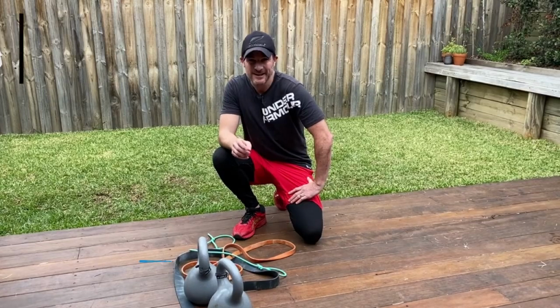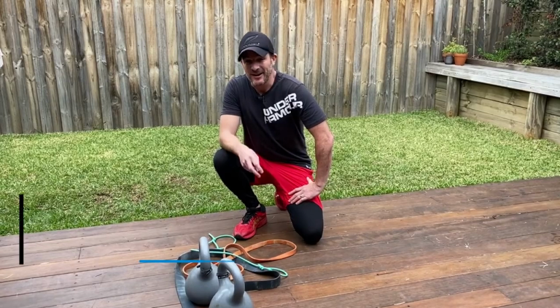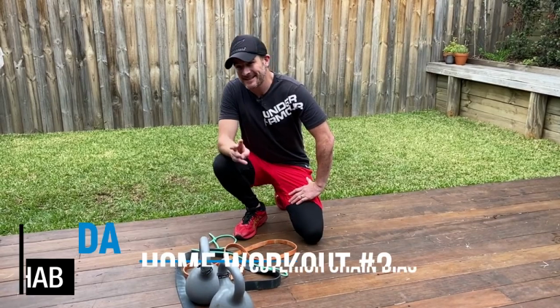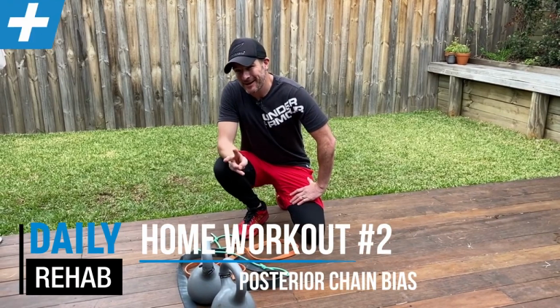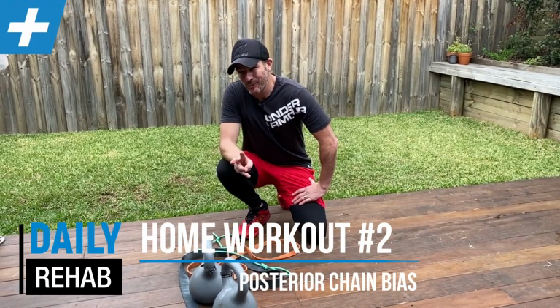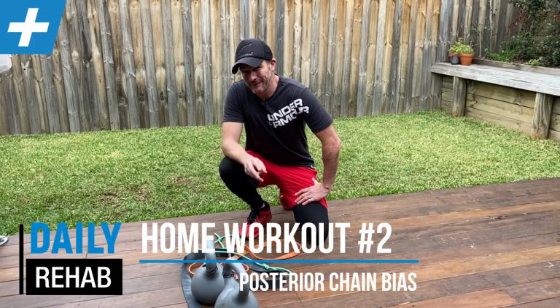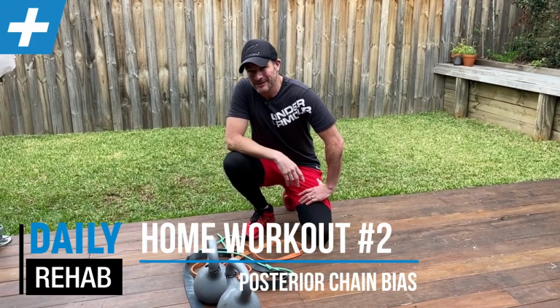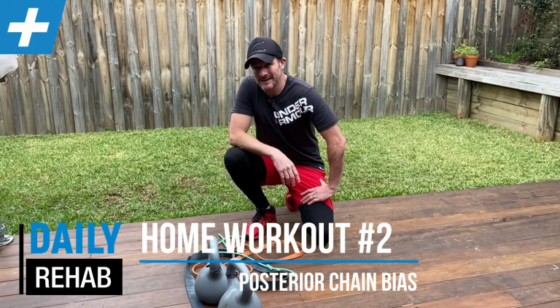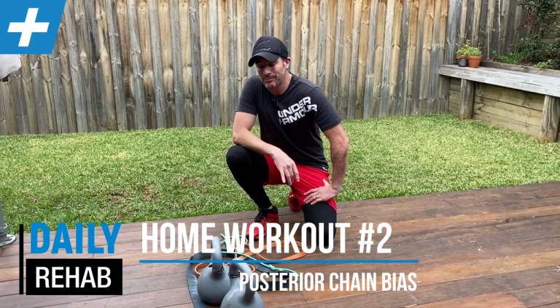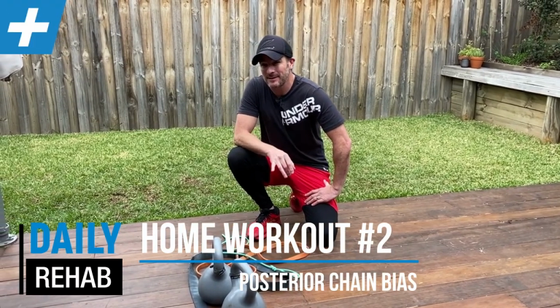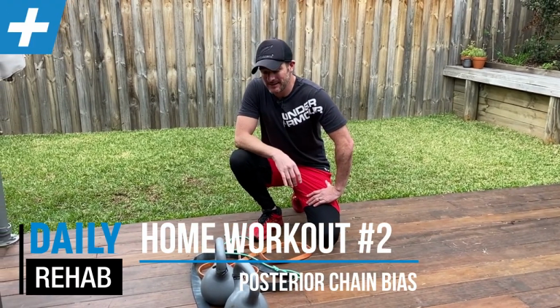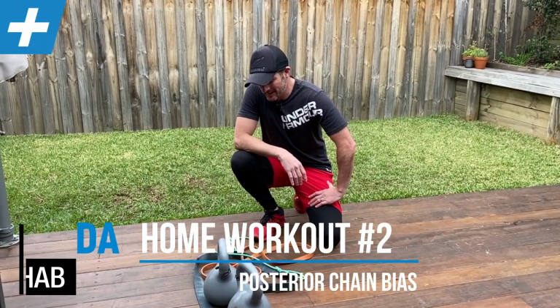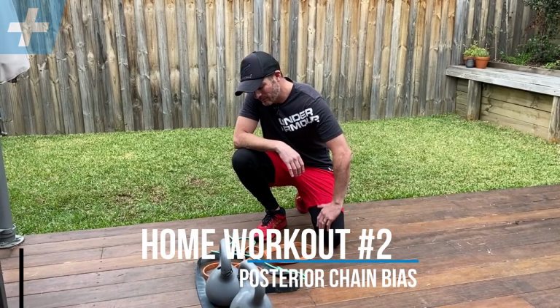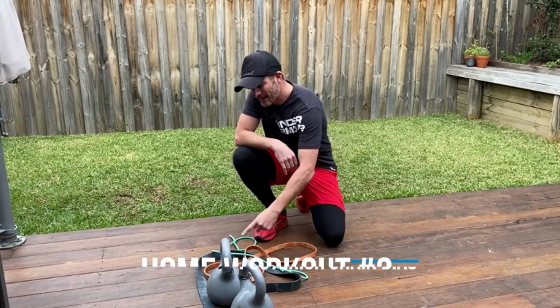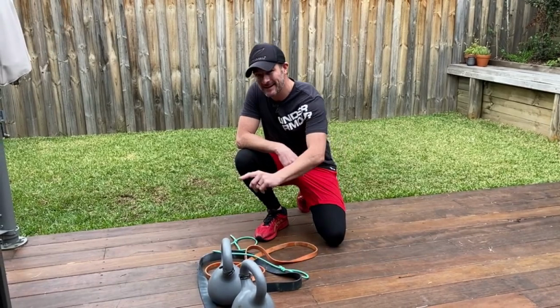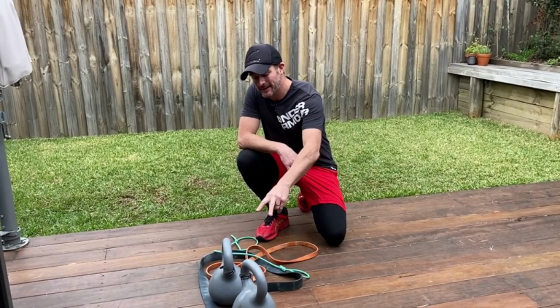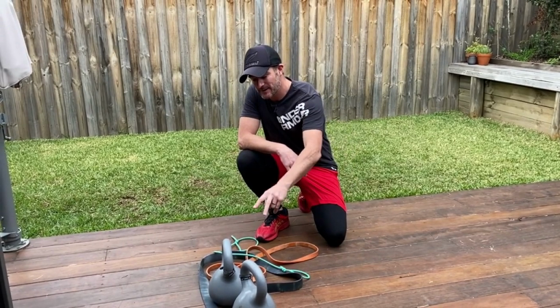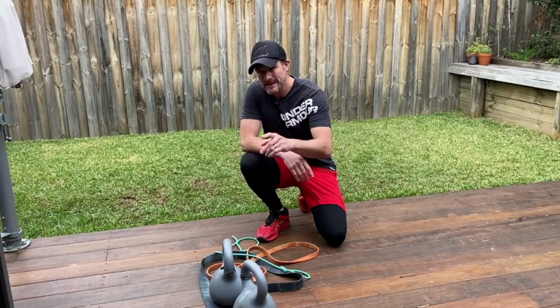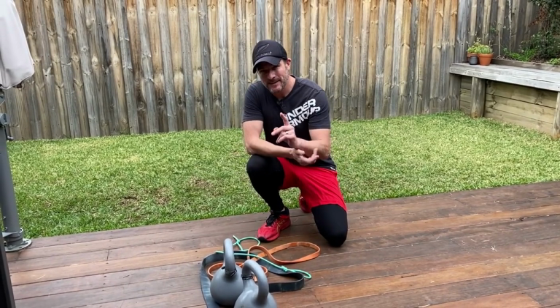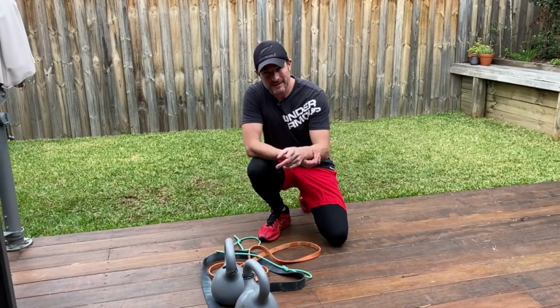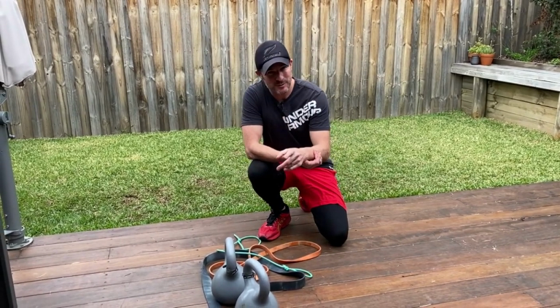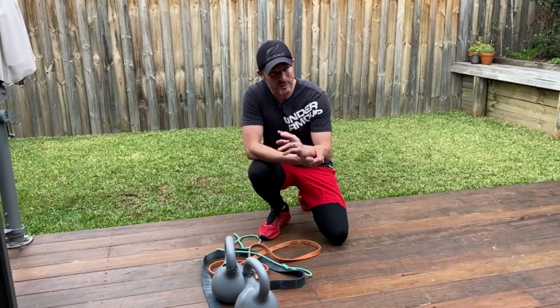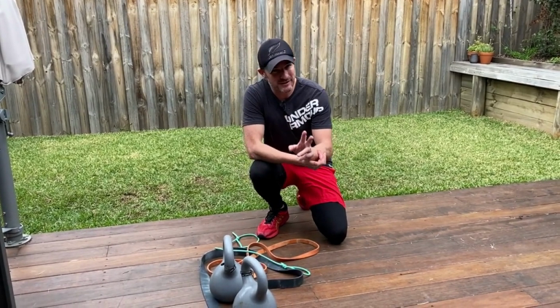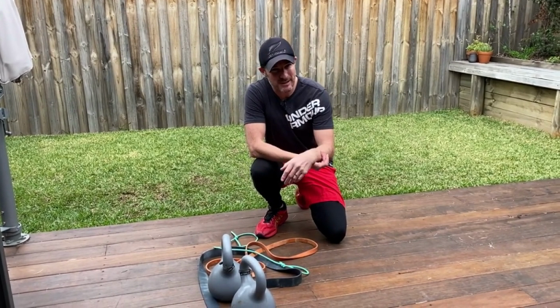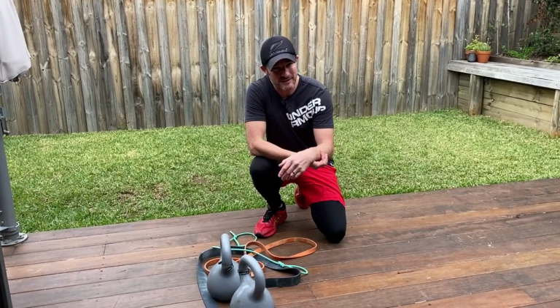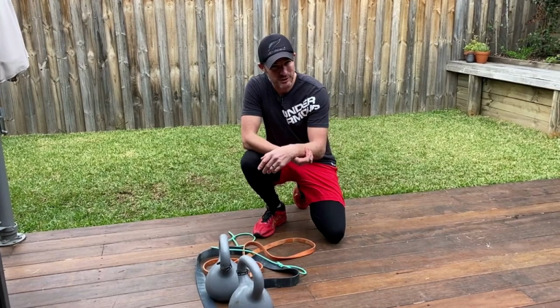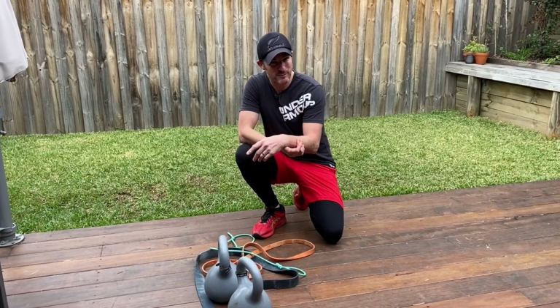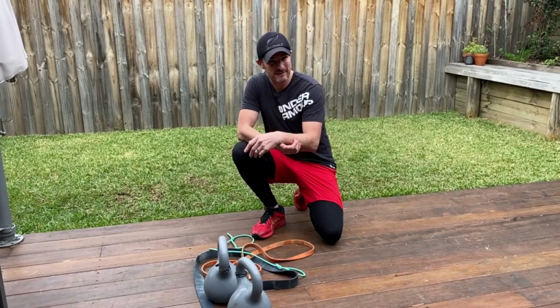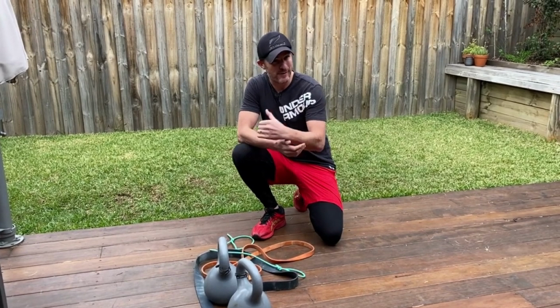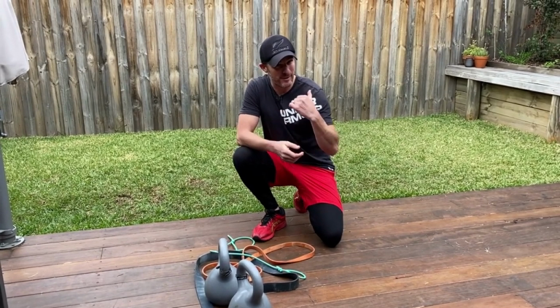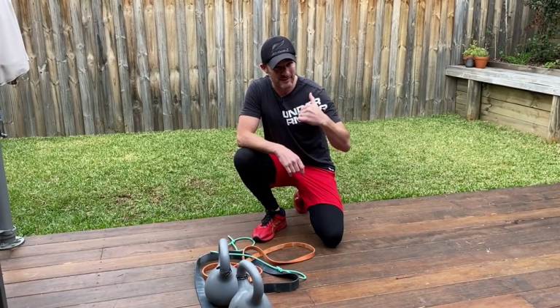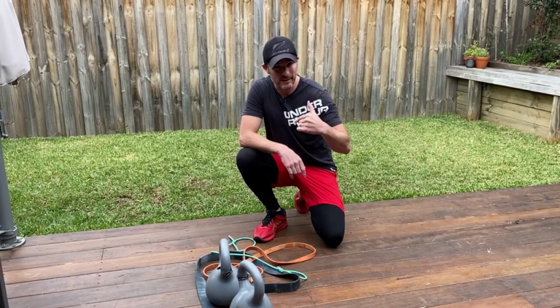Alright, here's the second home workout for you guys in lockdown. It's dealing with bands and kettlebells, but this one has got a bit of a posterior chain bias, and I'll show you what I mean for the upper body and the lower body.